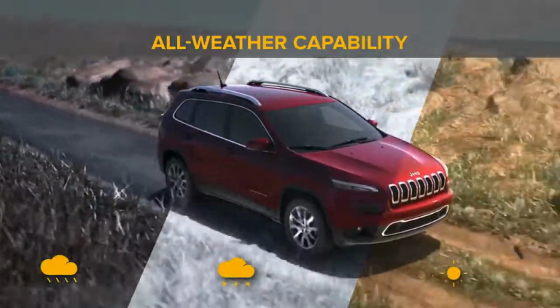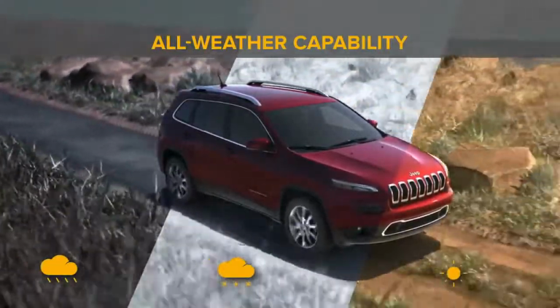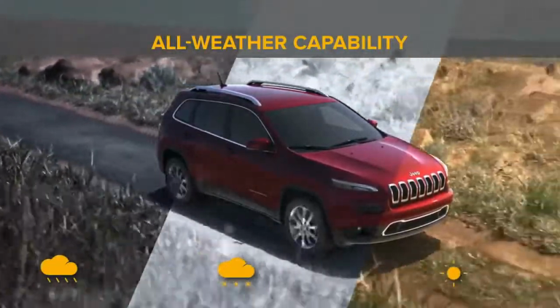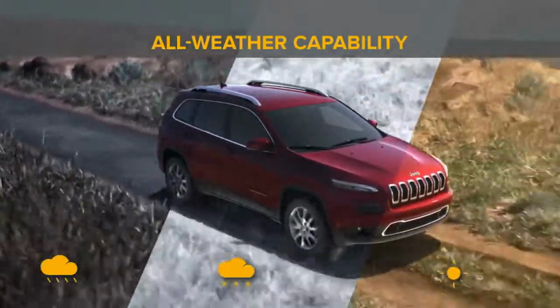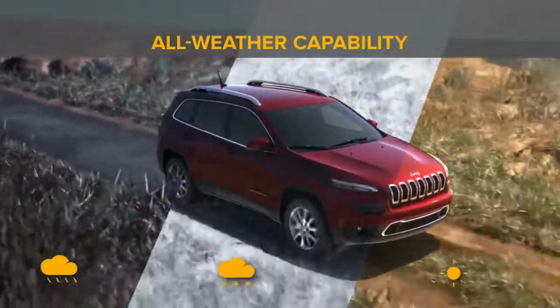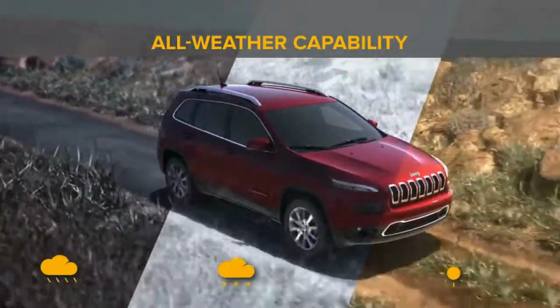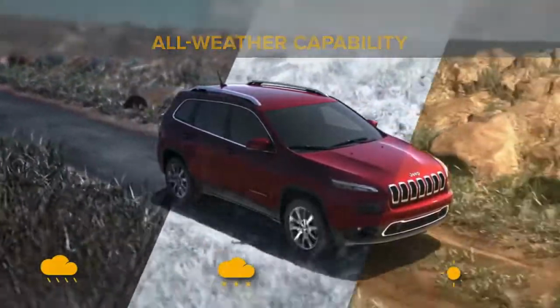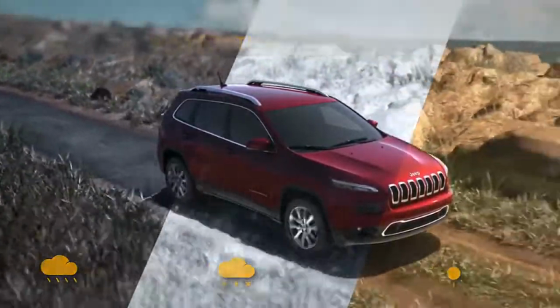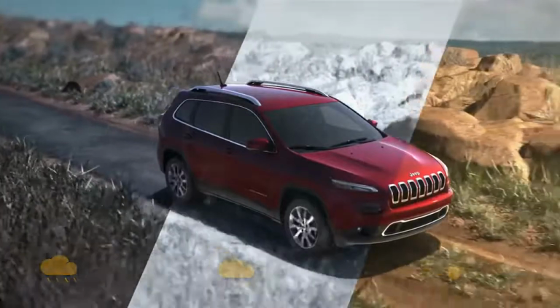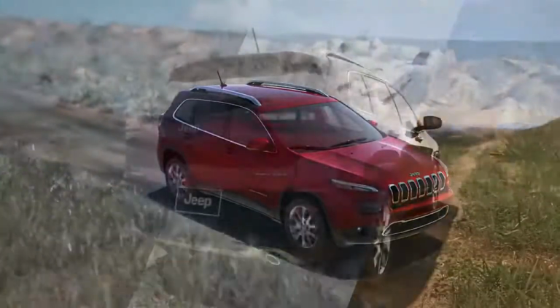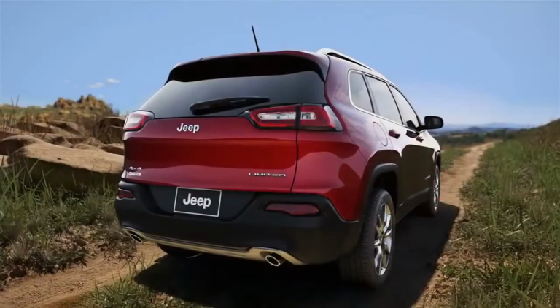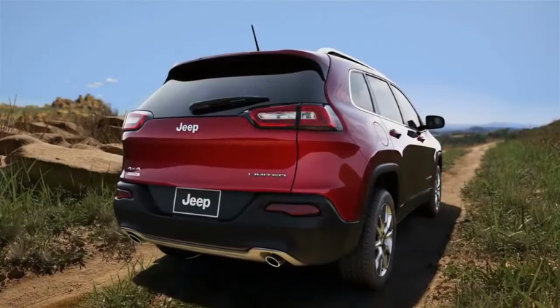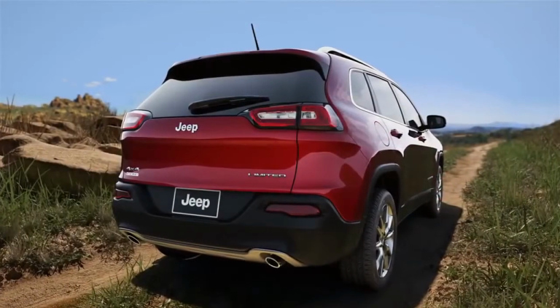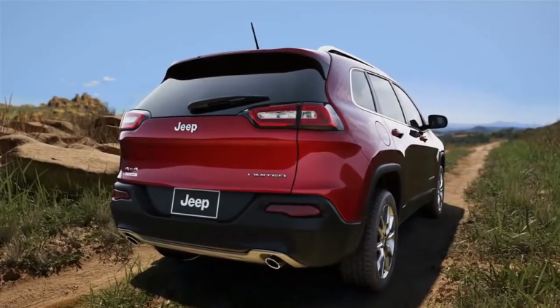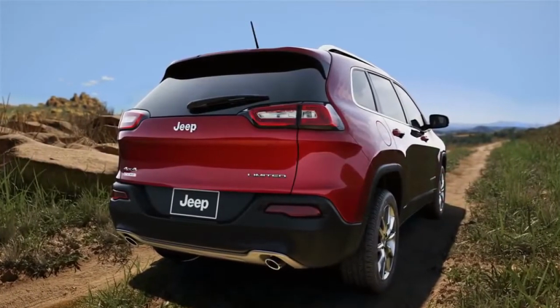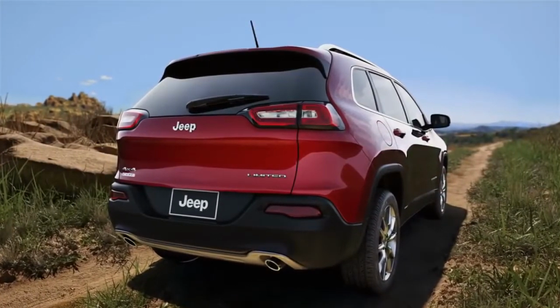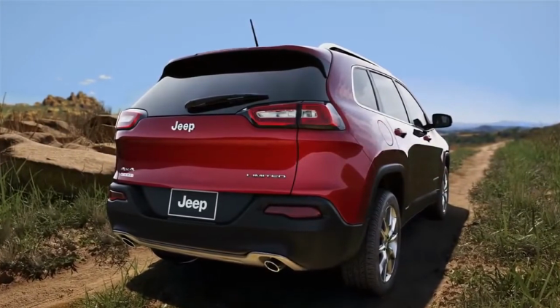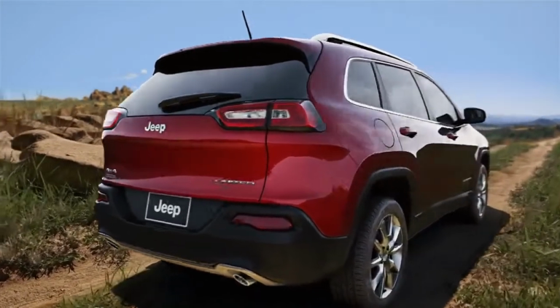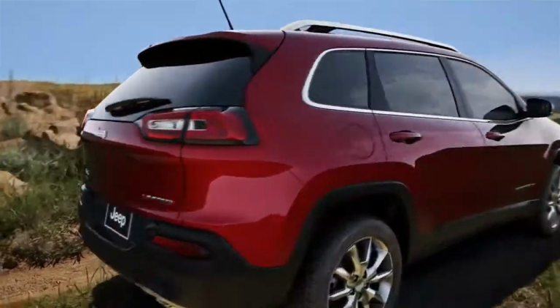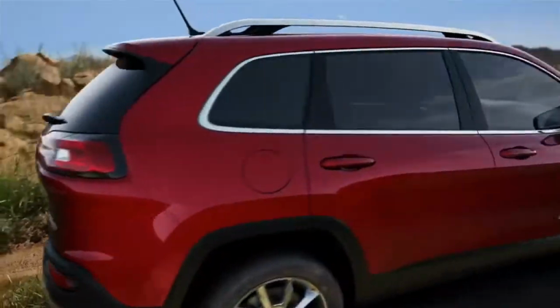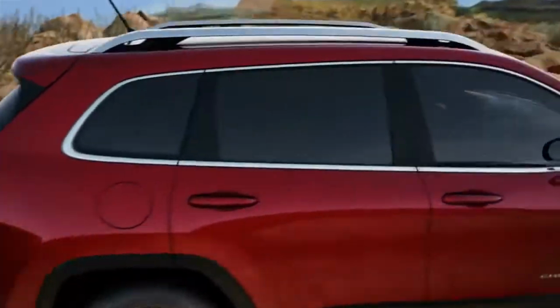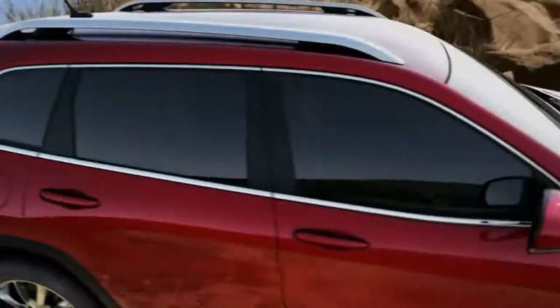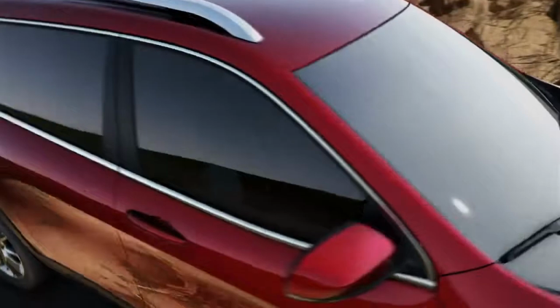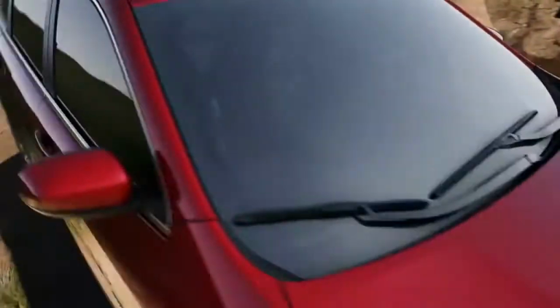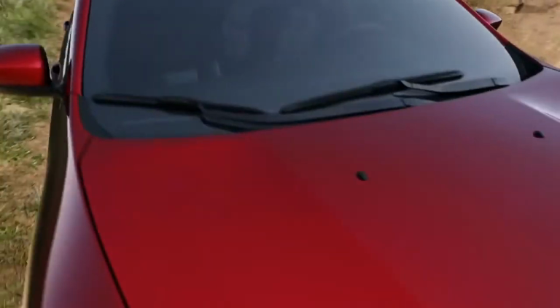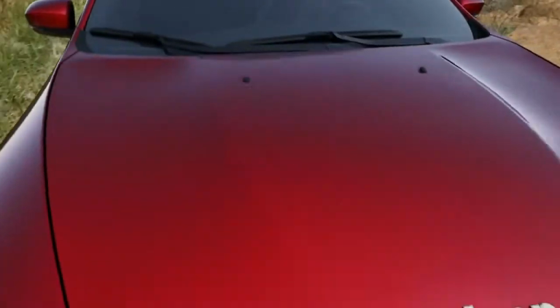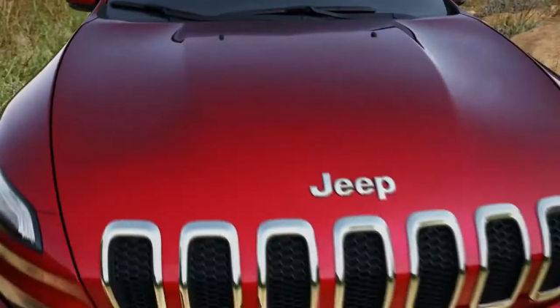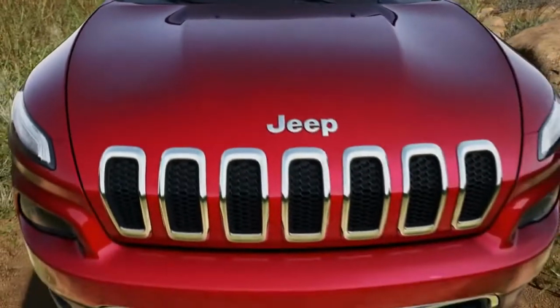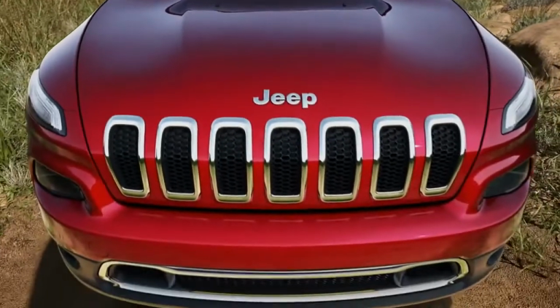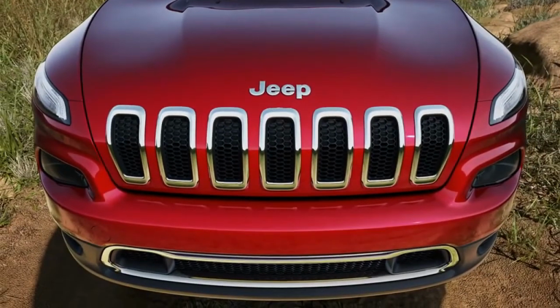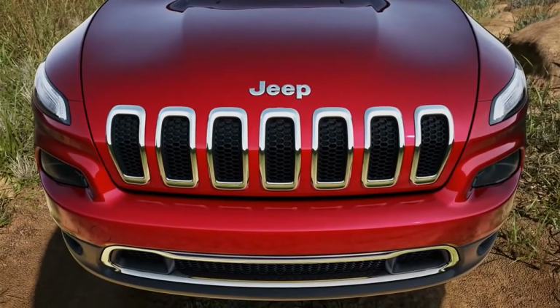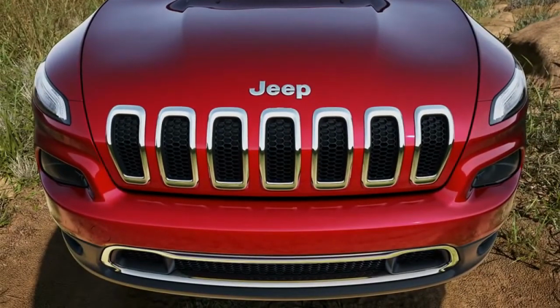The Jeep Active Drive 2 4x4 system helps provide maximum efficiency and enhanced vehicle control regardless of the conditions. And all you have to do is enjoy the ride.